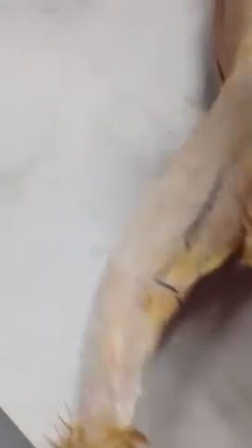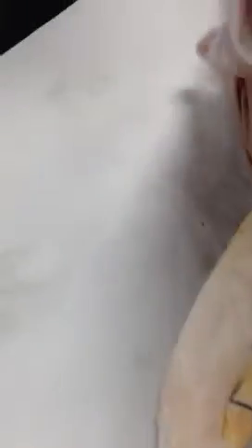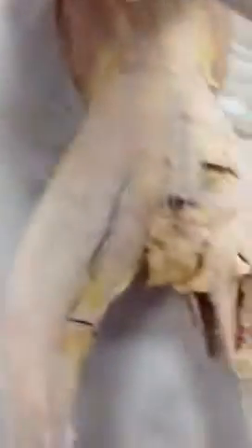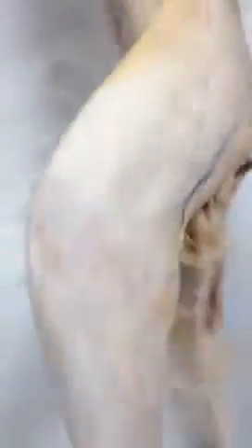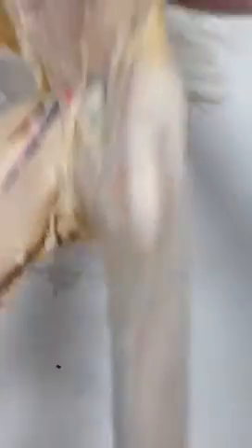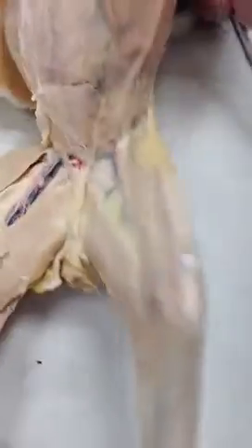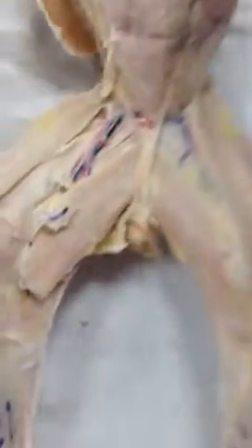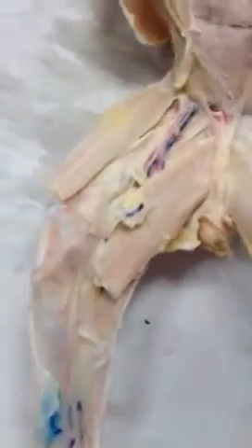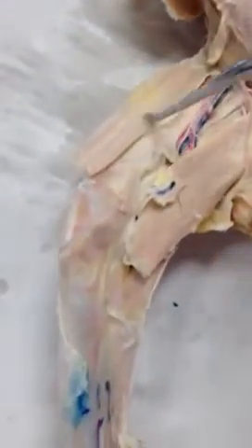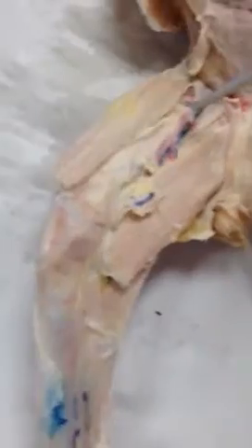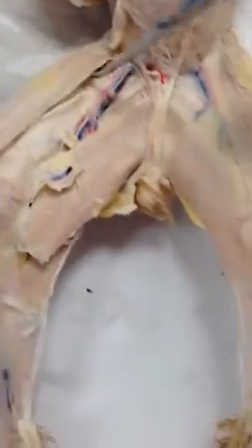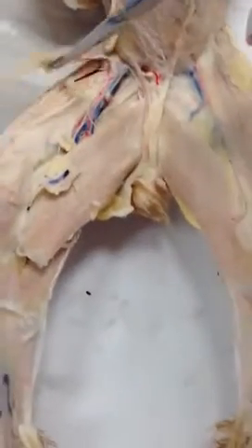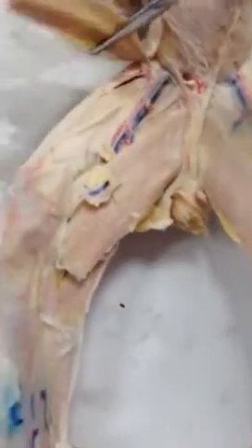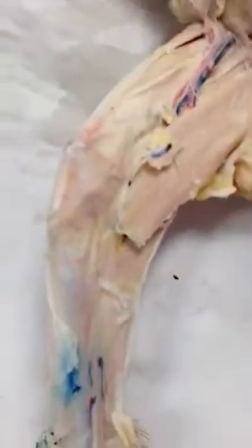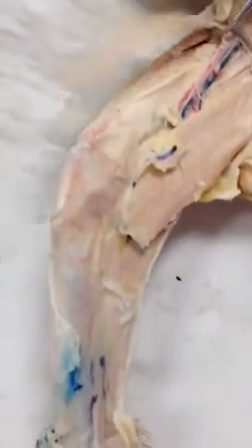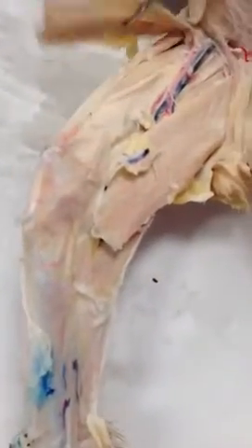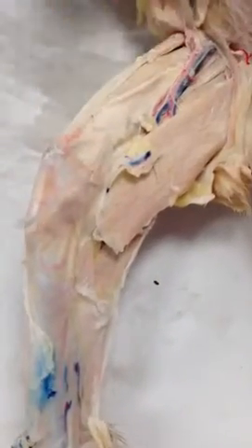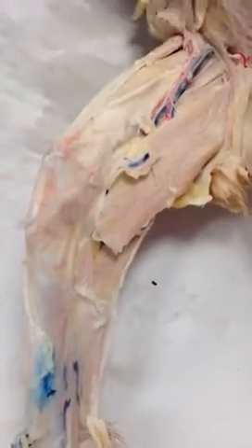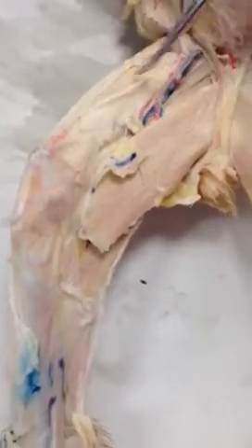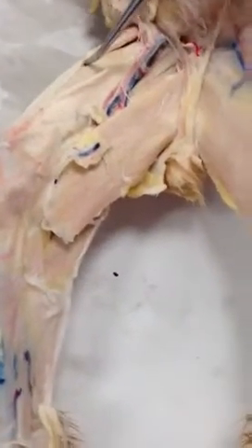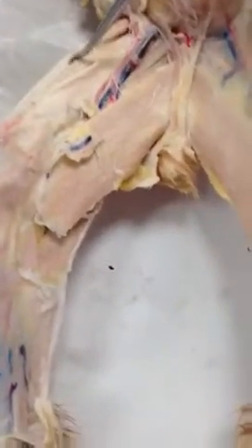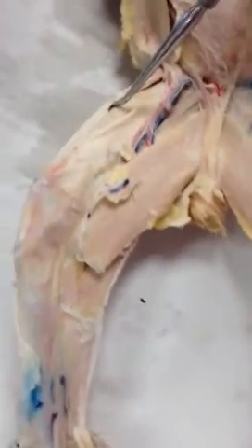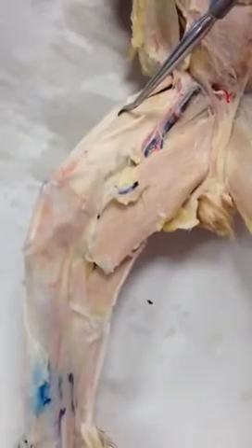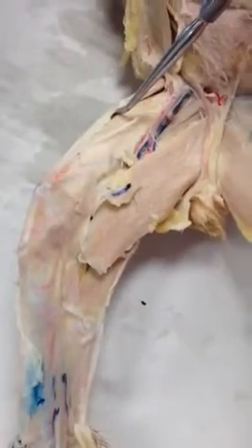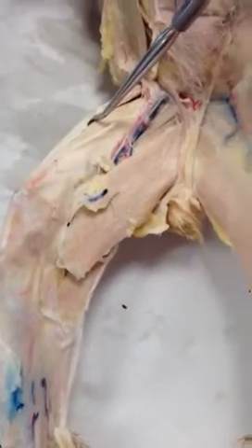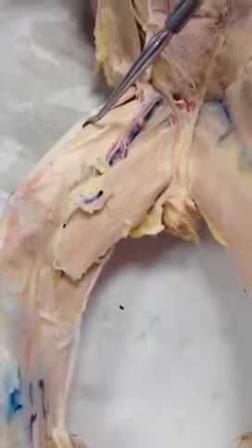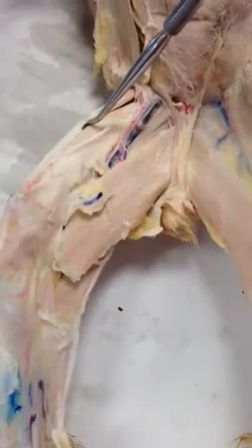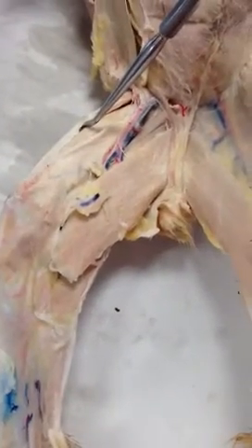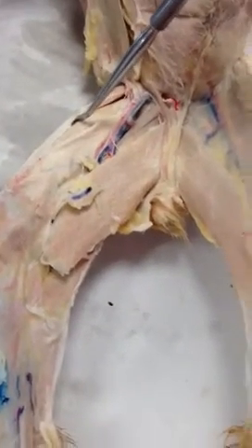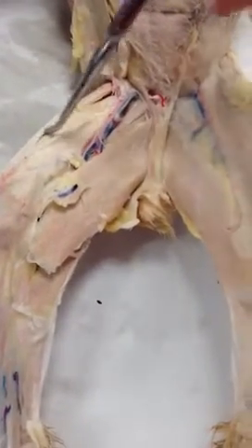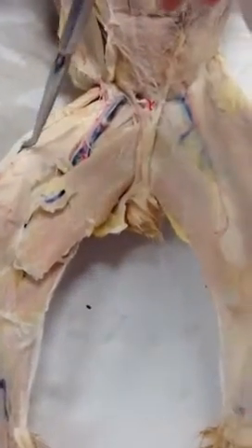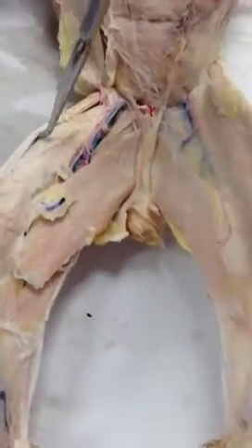And again, if I turn him over one more time, underneath the sartorius is the other connective tissue, and that is the fascia lata, and that's right here.